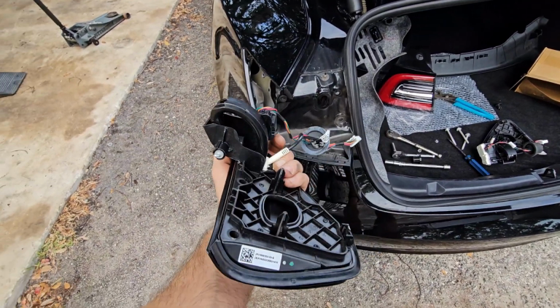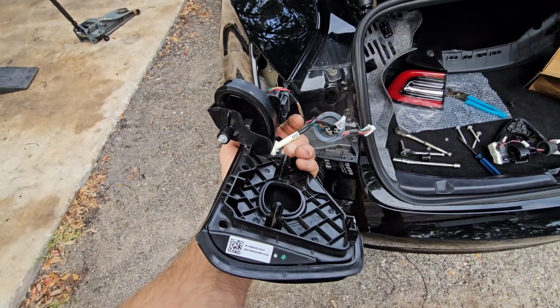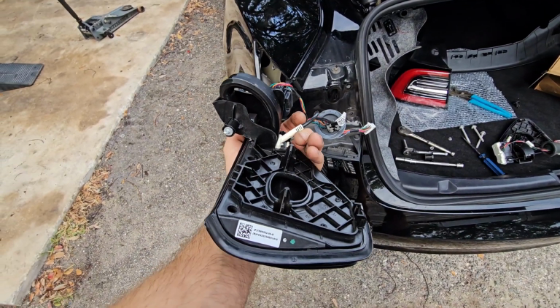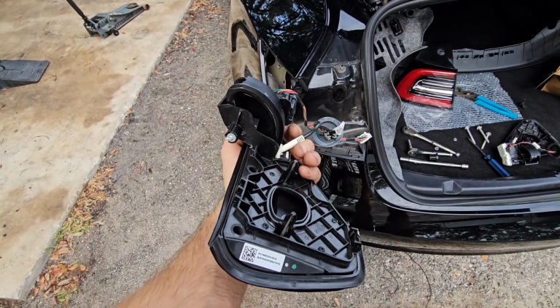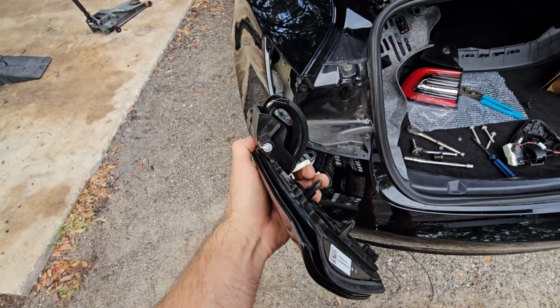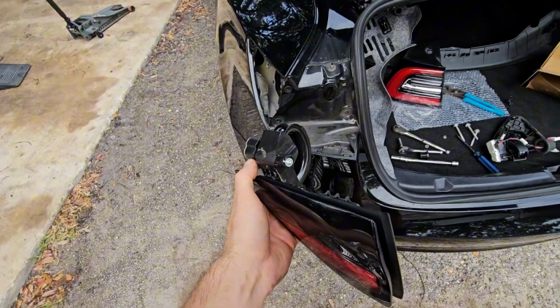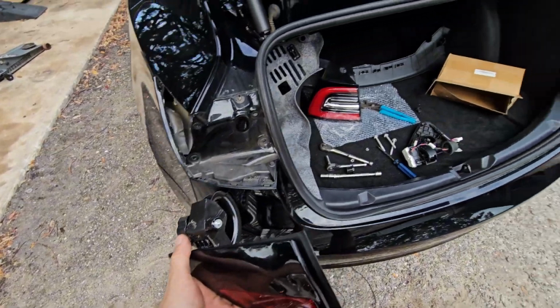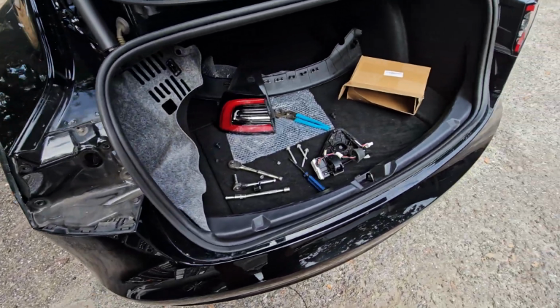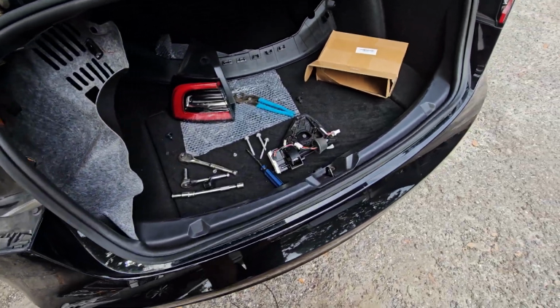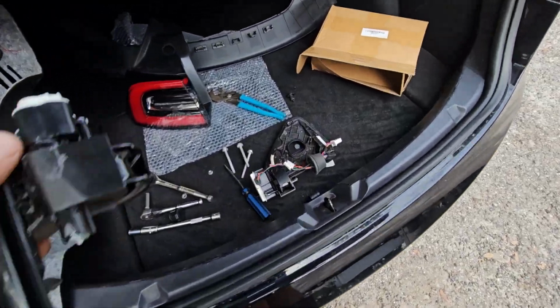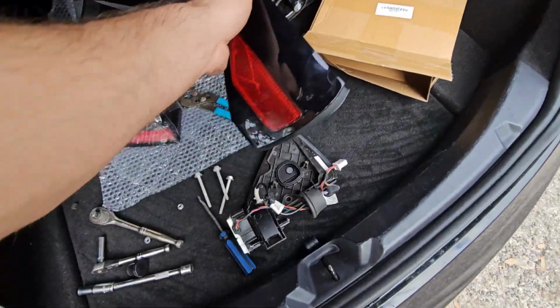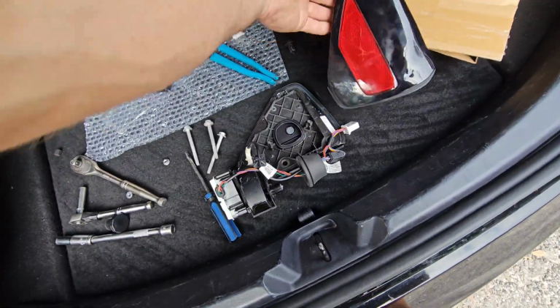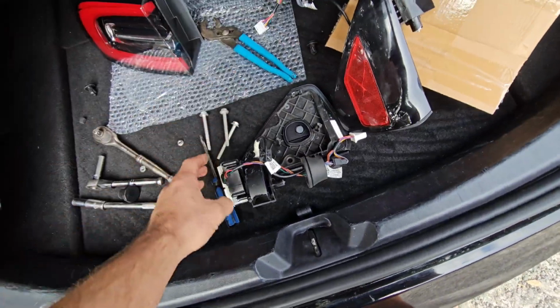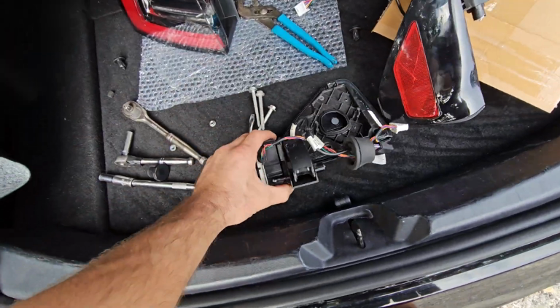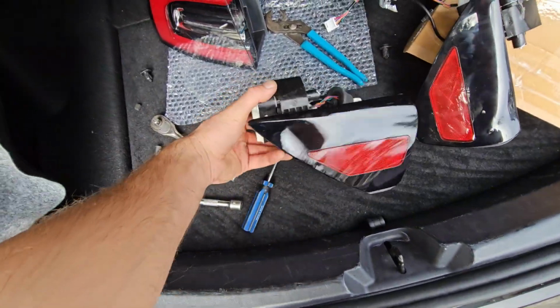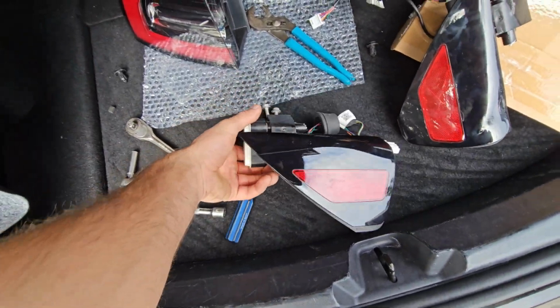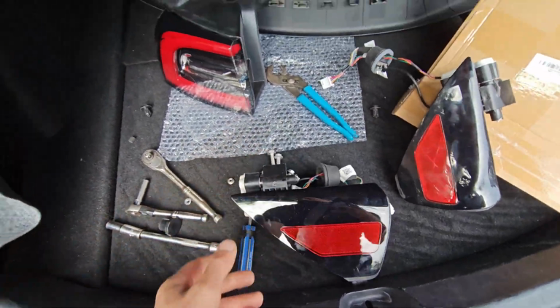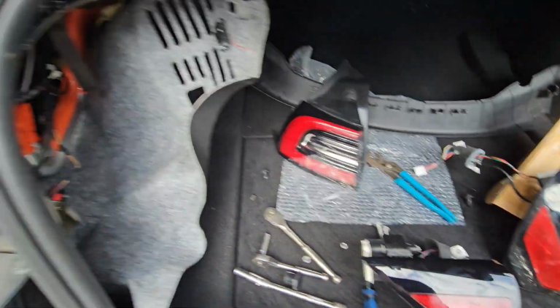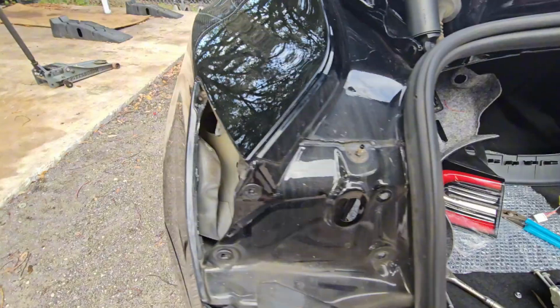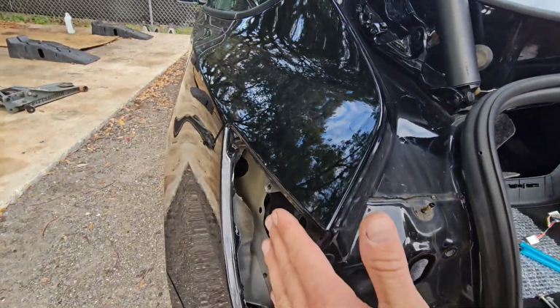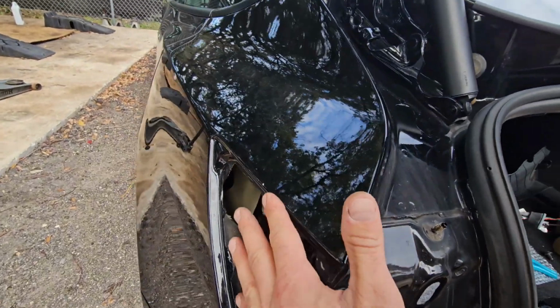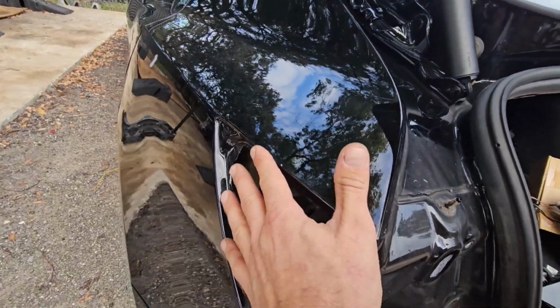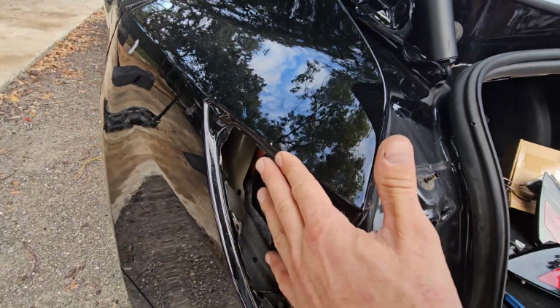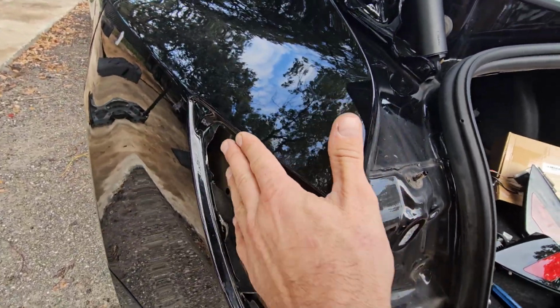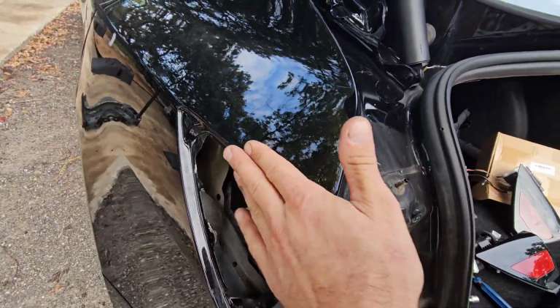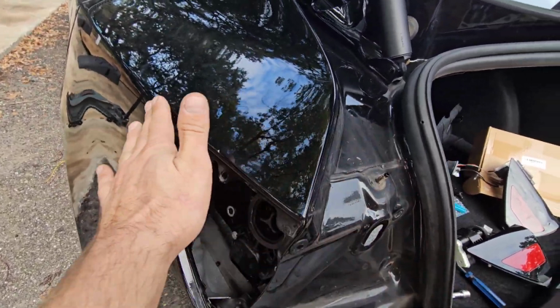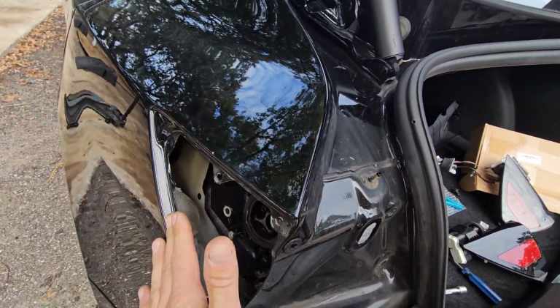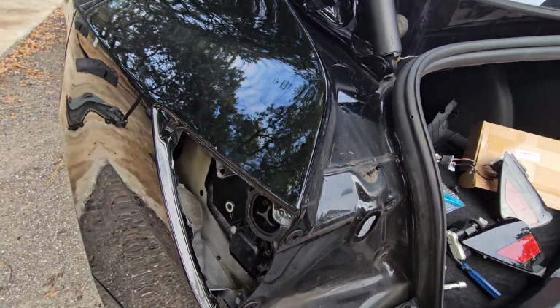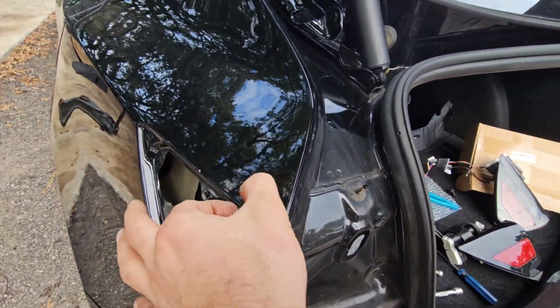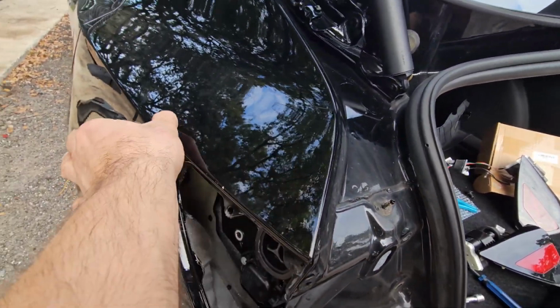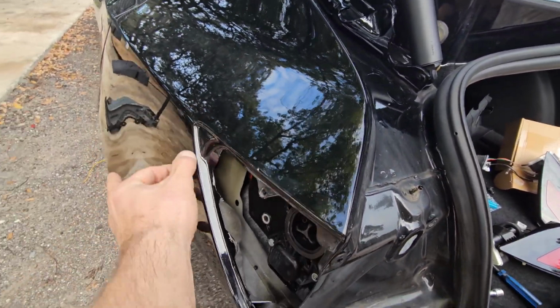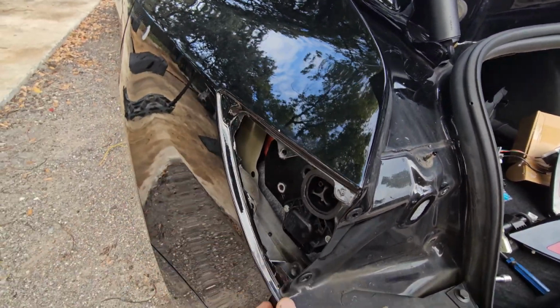Everything is removed and you're going to go ahead and do a reverse install on the new one. Just be careful not to mess up your paint — best way would be to go ahead and tape these areas here to avoid any paint damage.